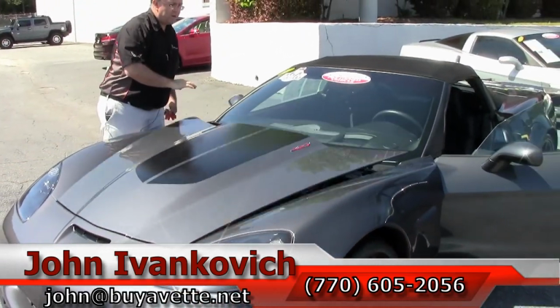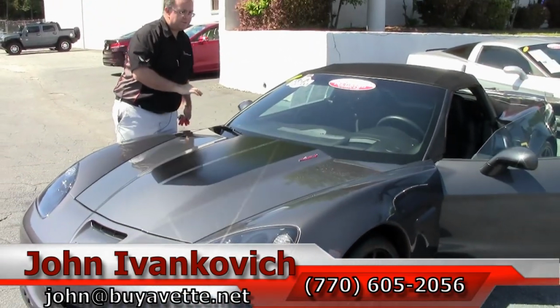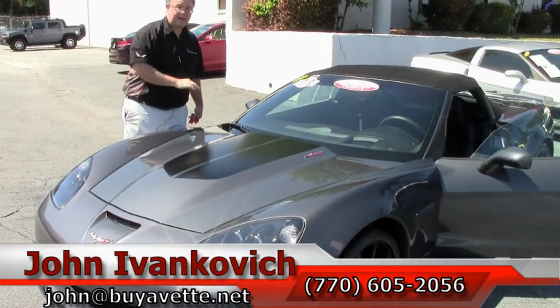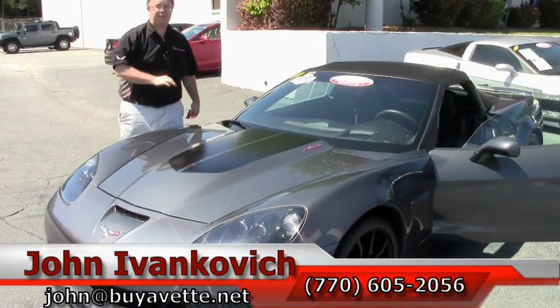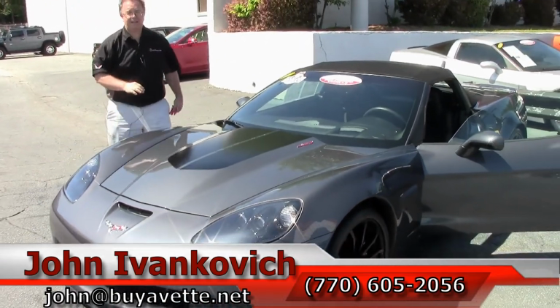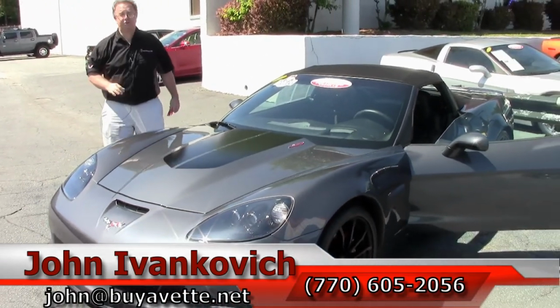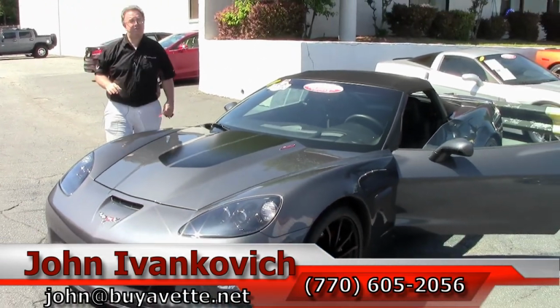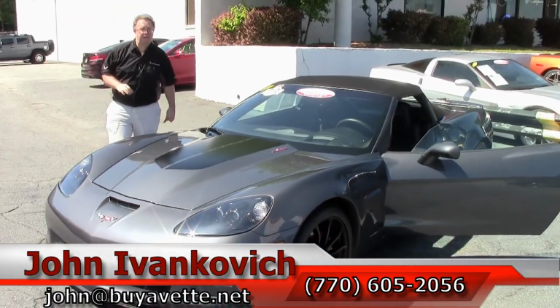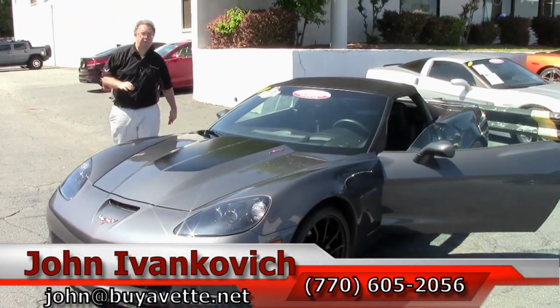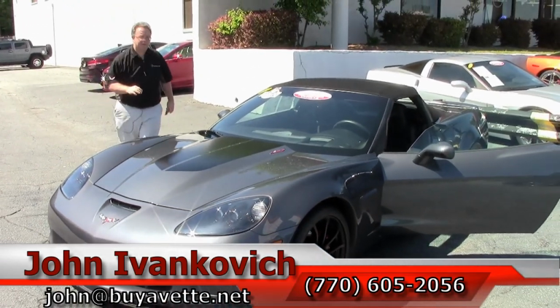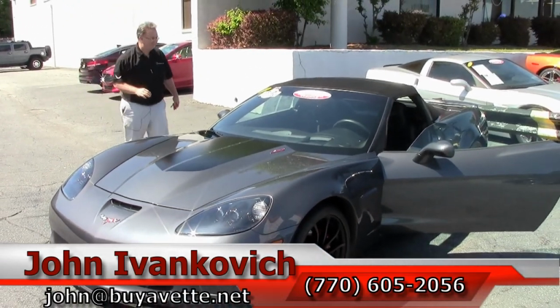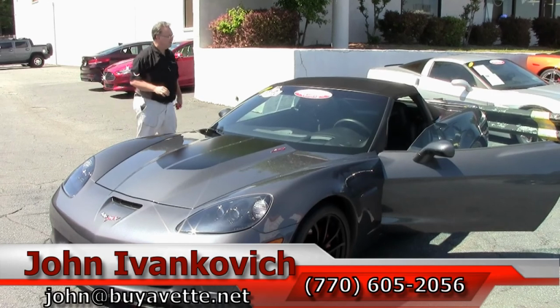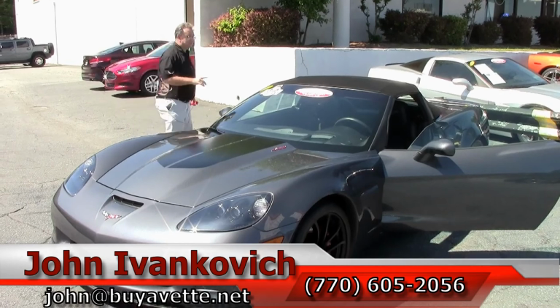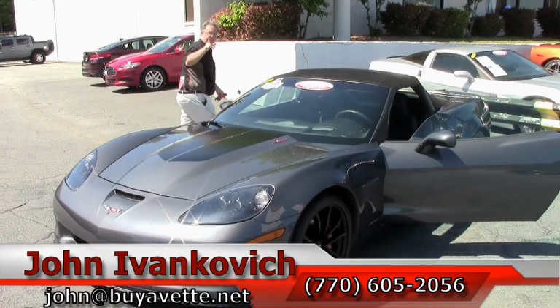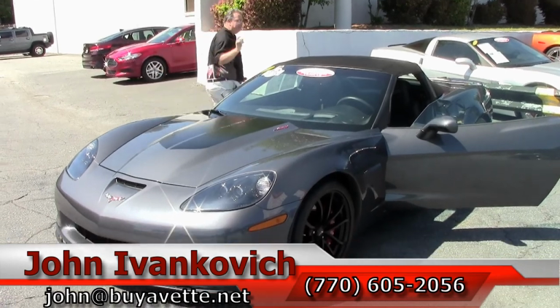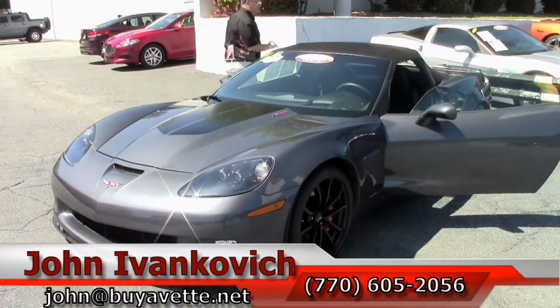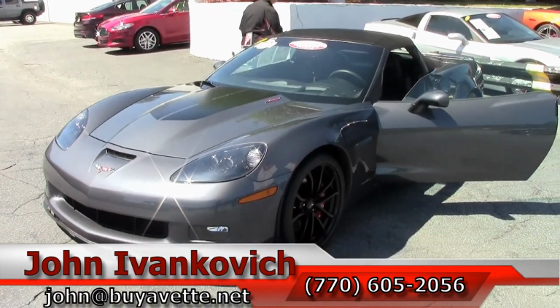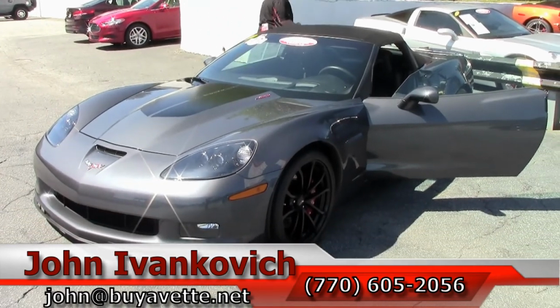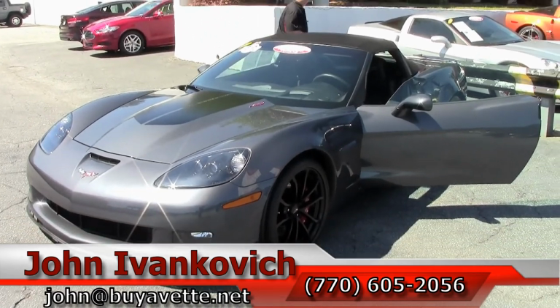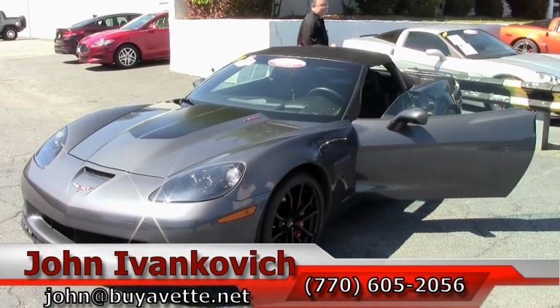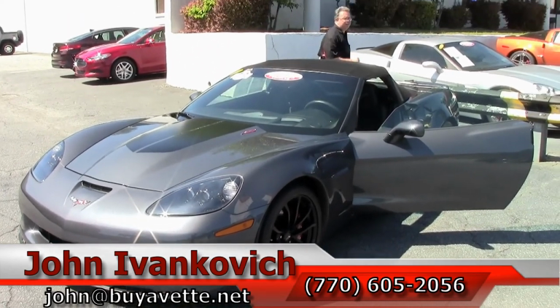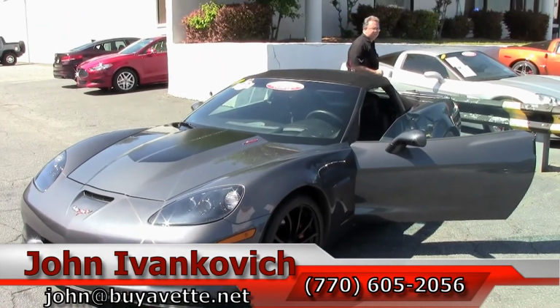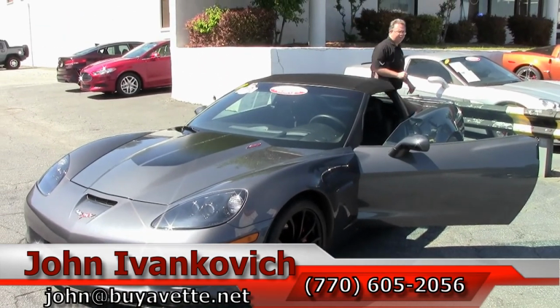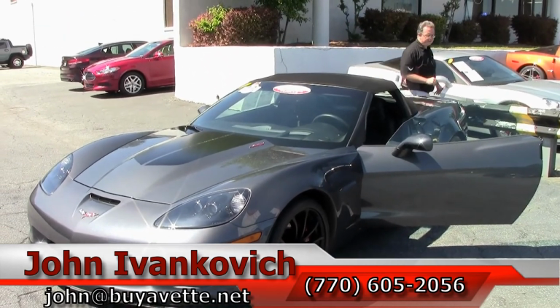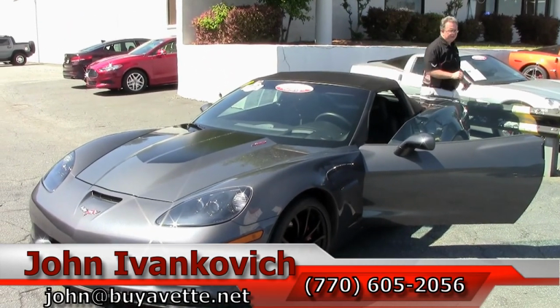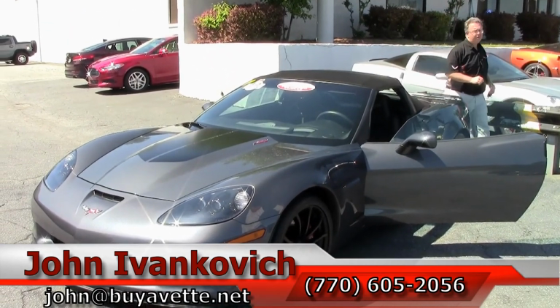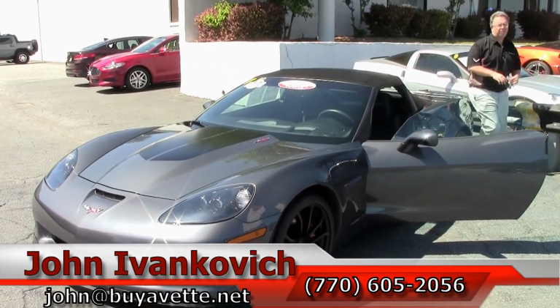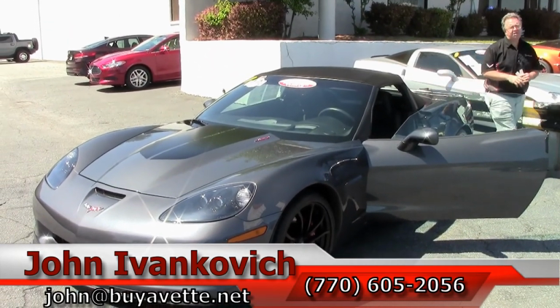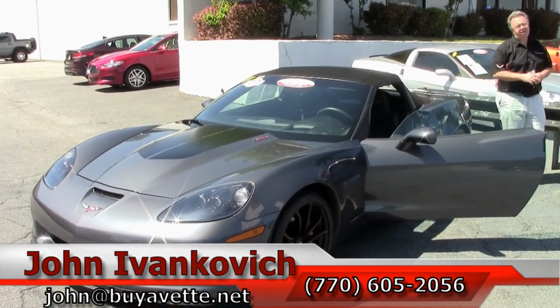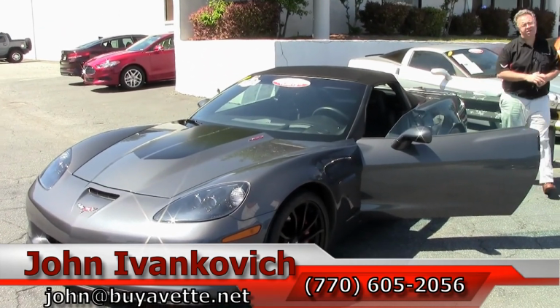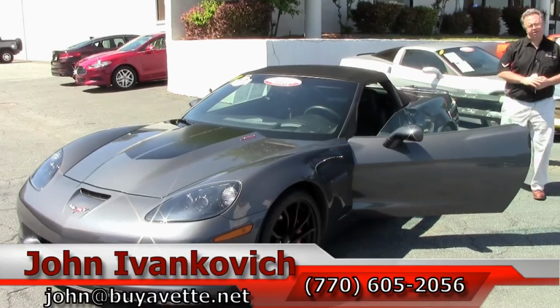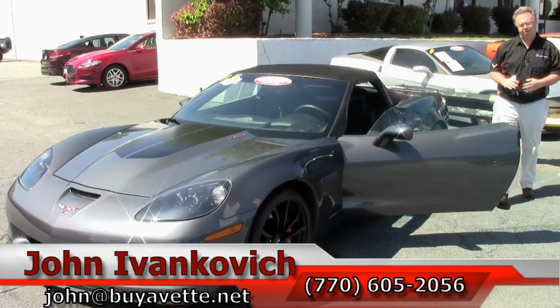Or stop in and see us — we're here seven days a week. Subscribe to our YouTube channel so you get to see all the new stuff first. We'll look forward to seeing y'all out on the road.